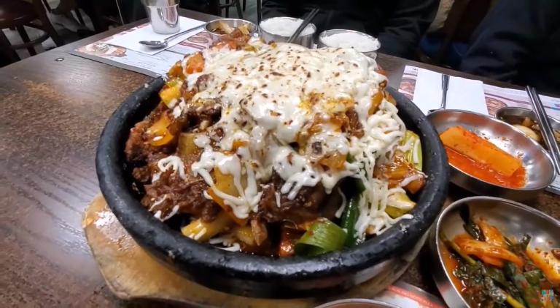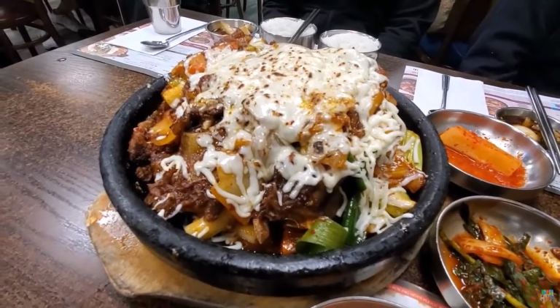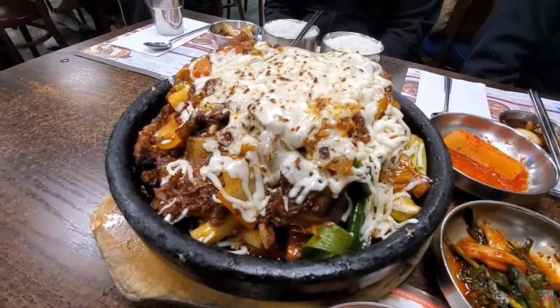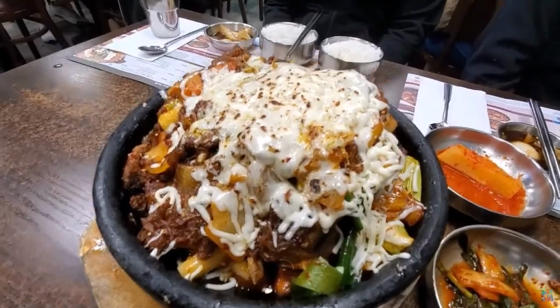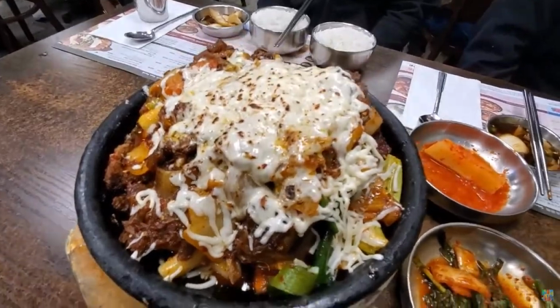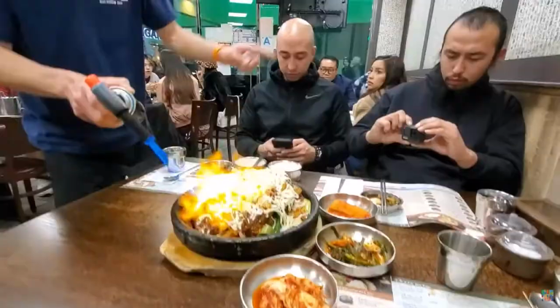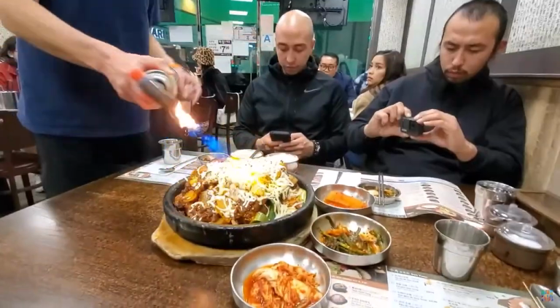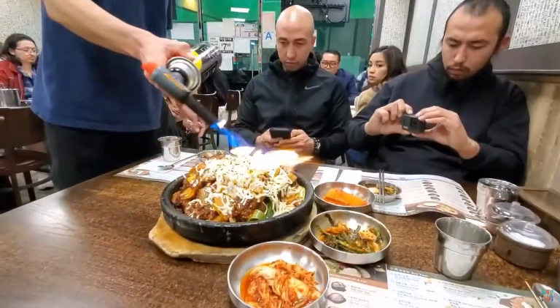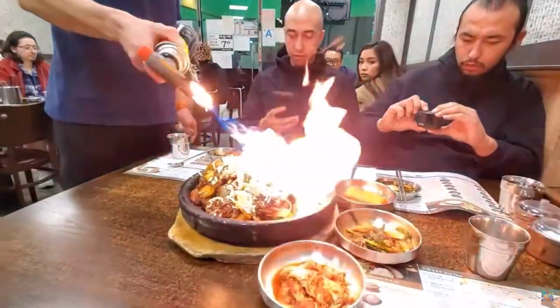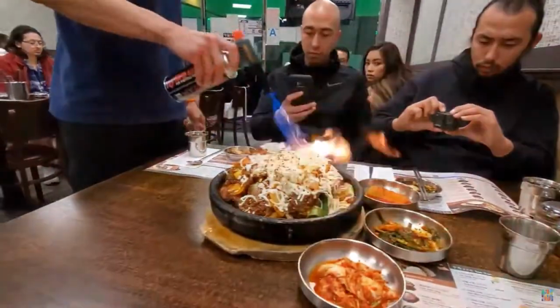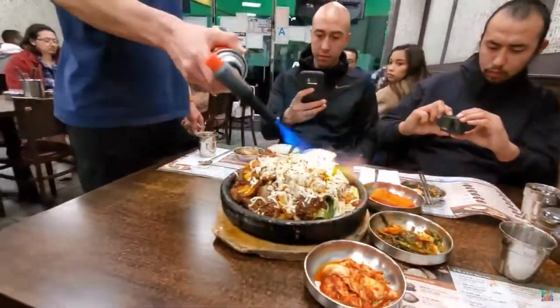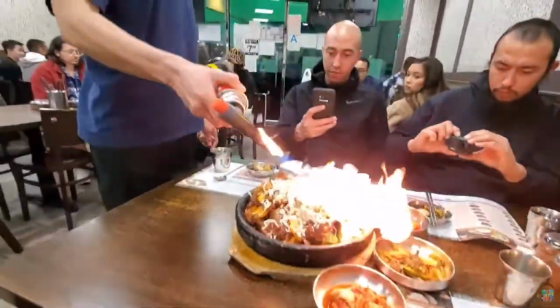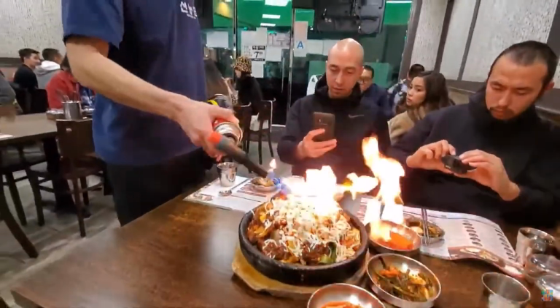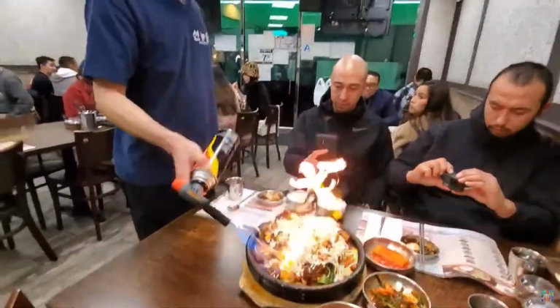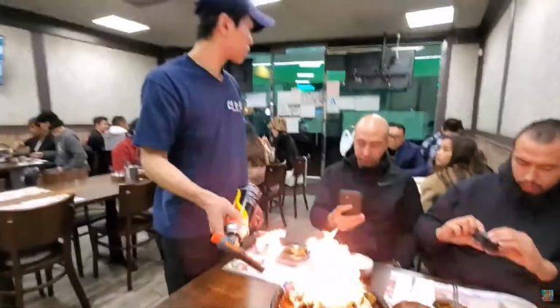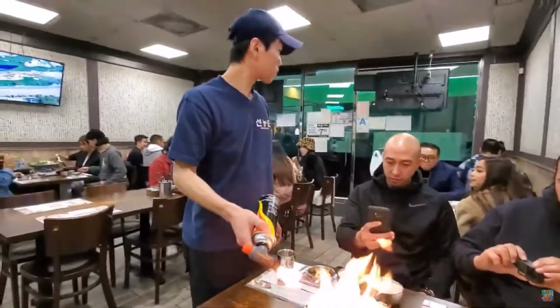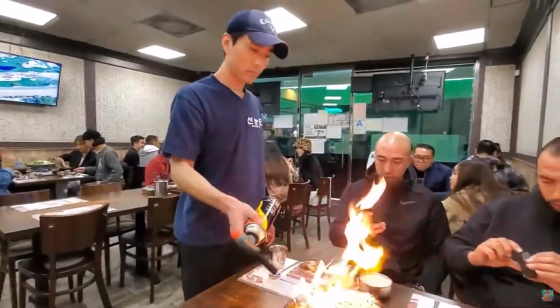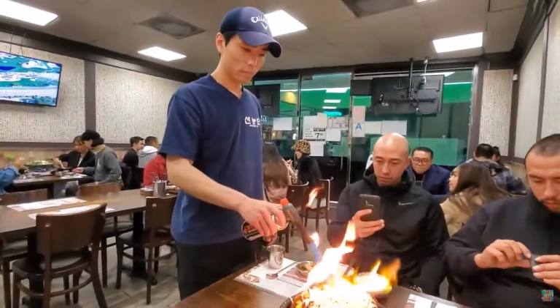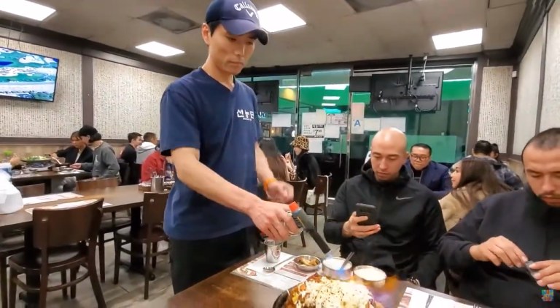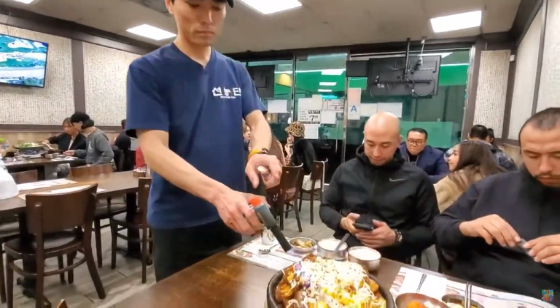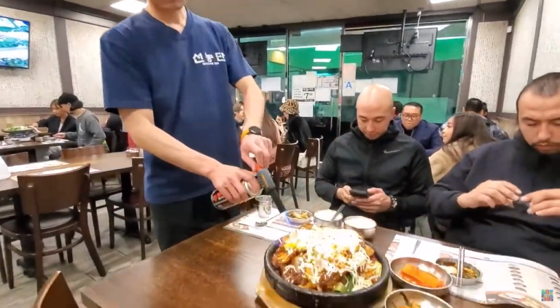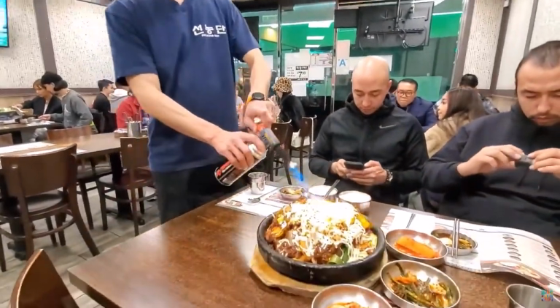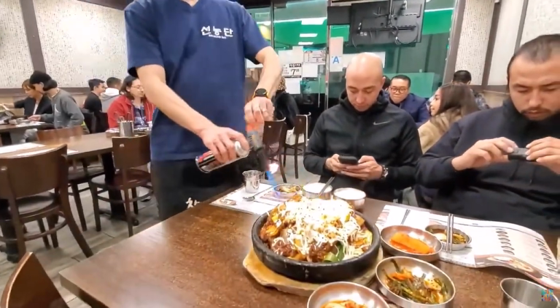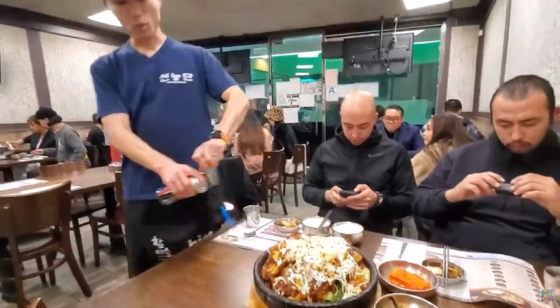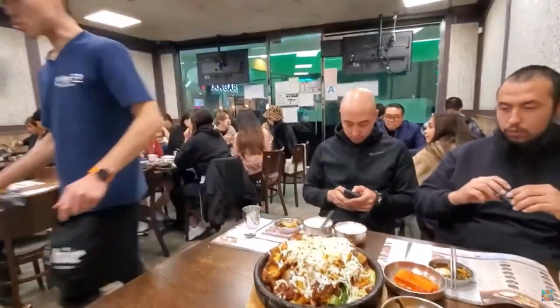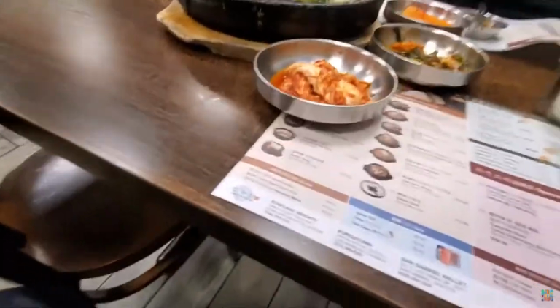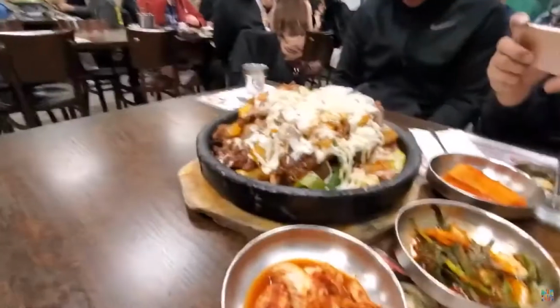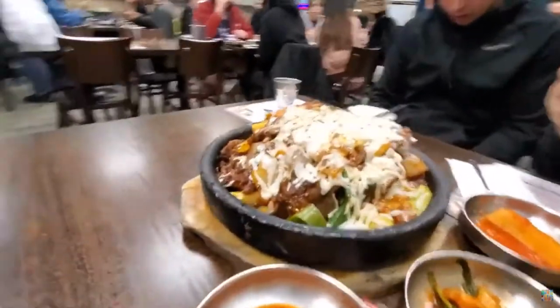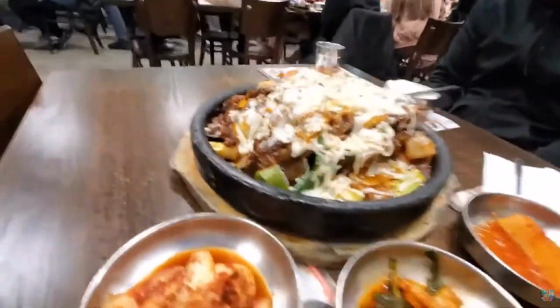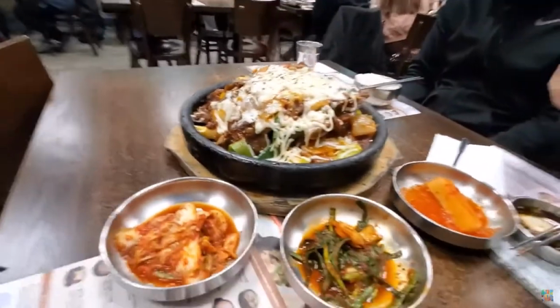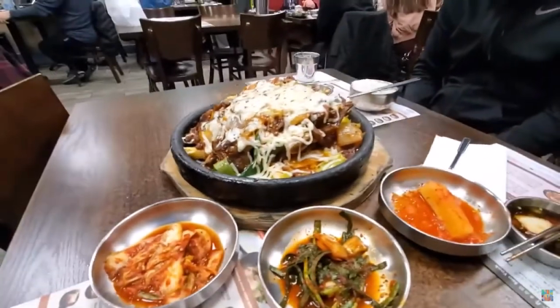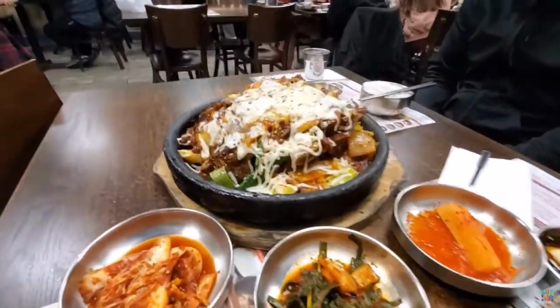Continue to simmer over medium-low heat until your desired tenderness is achieved. This normally takes an additional one hour, covered, depending on how long you have already simmered them.